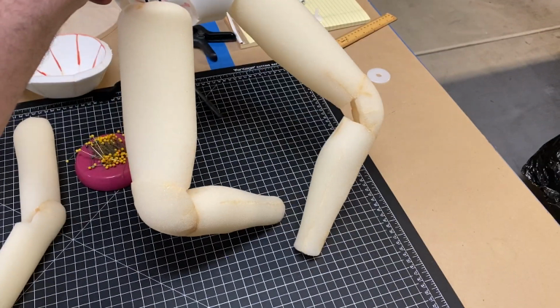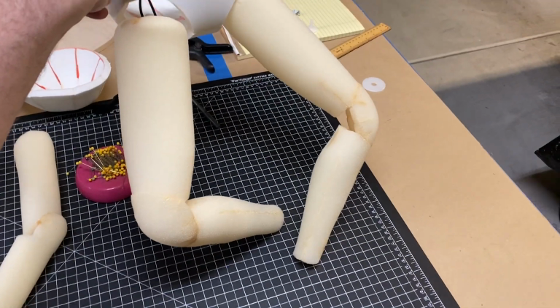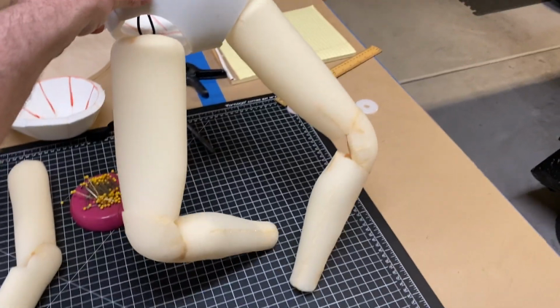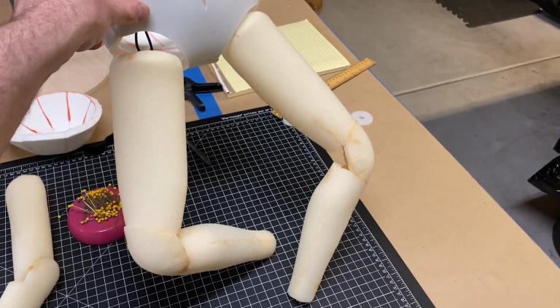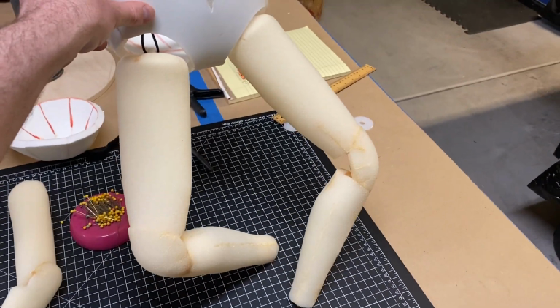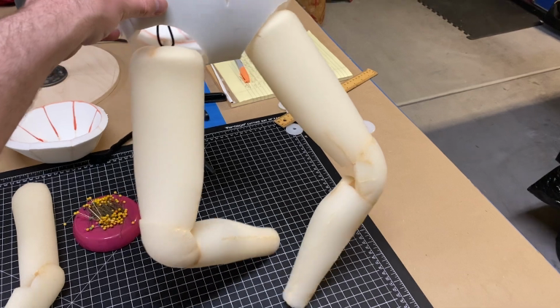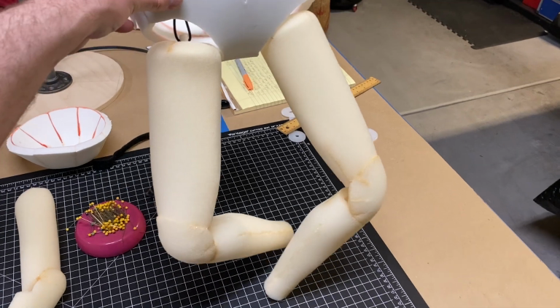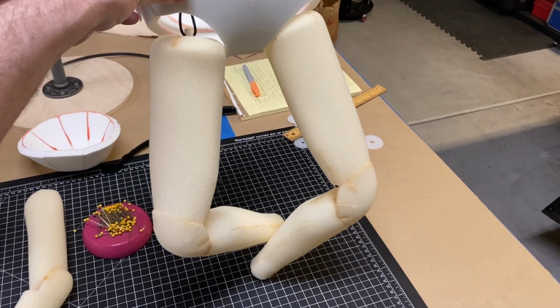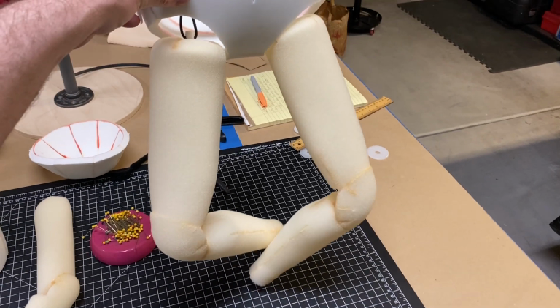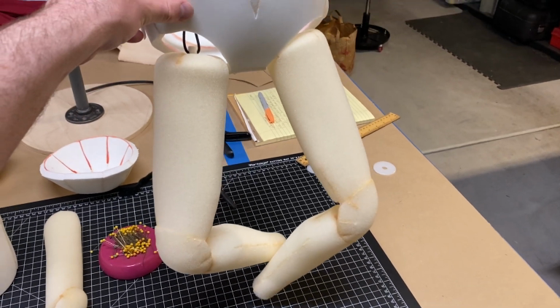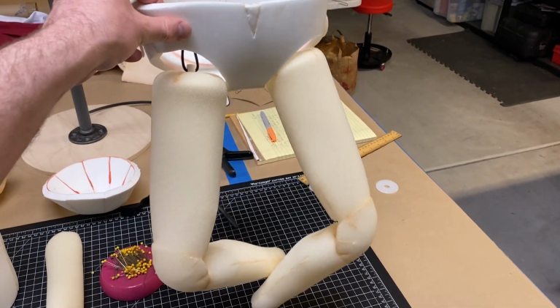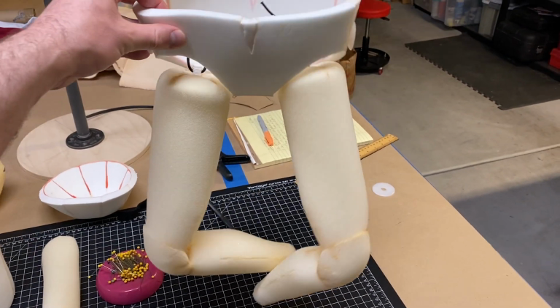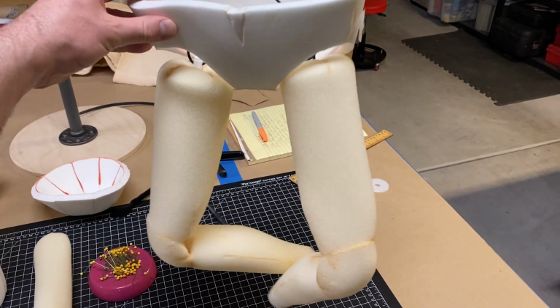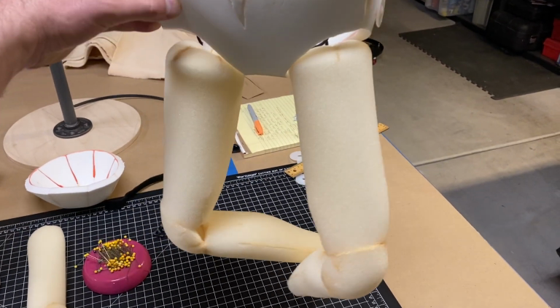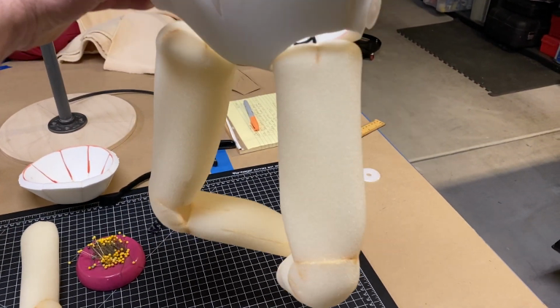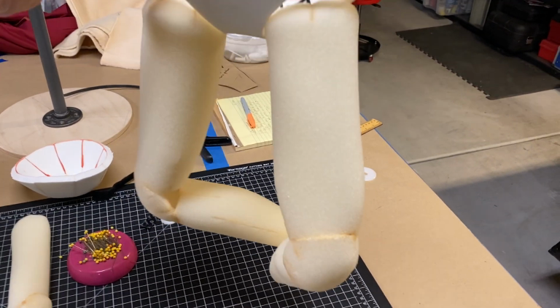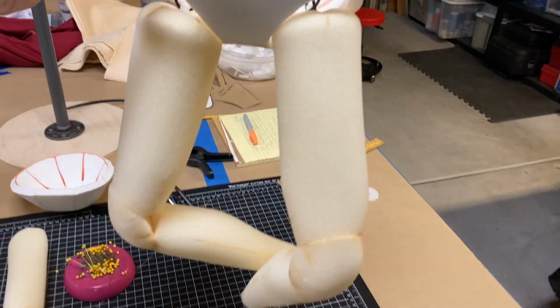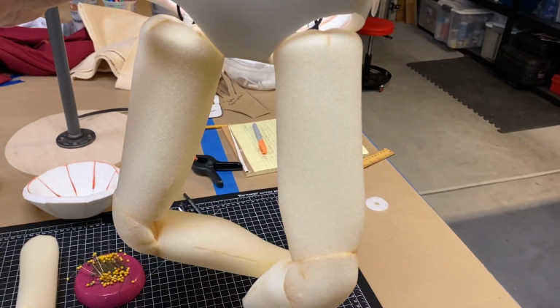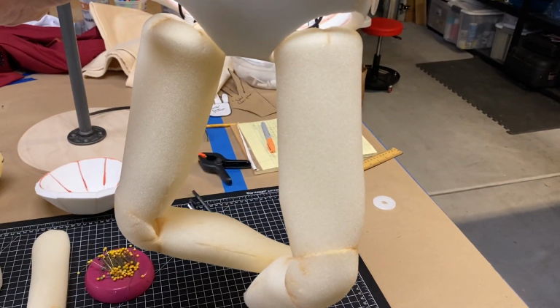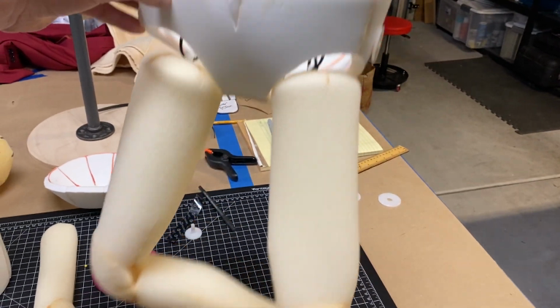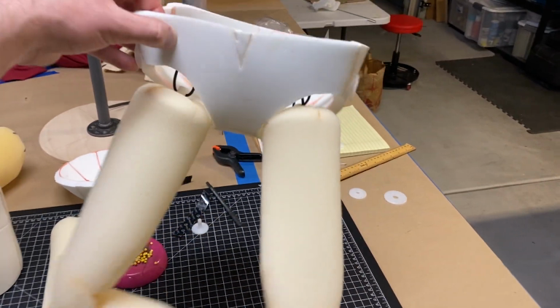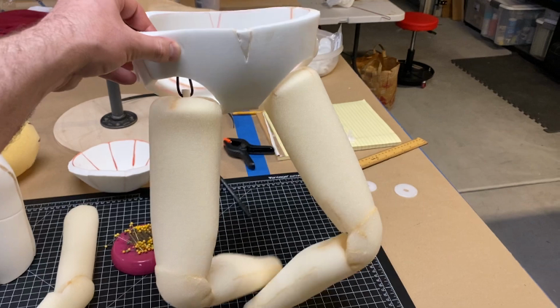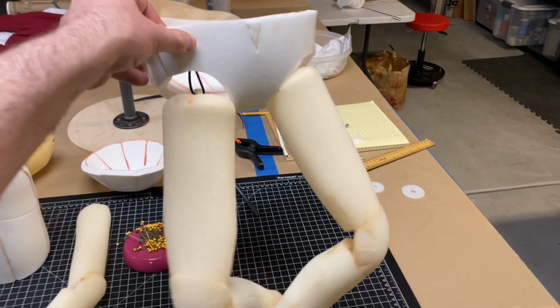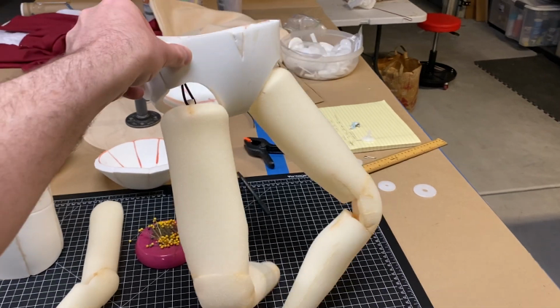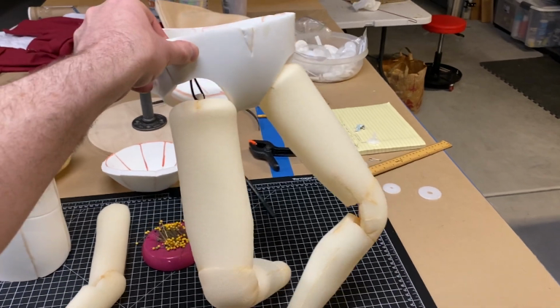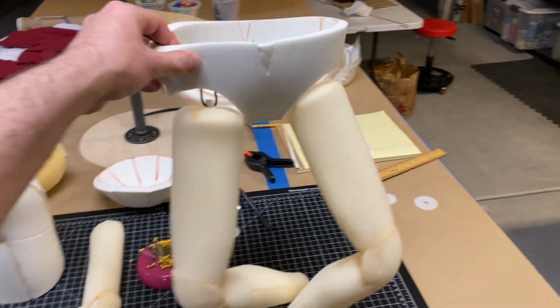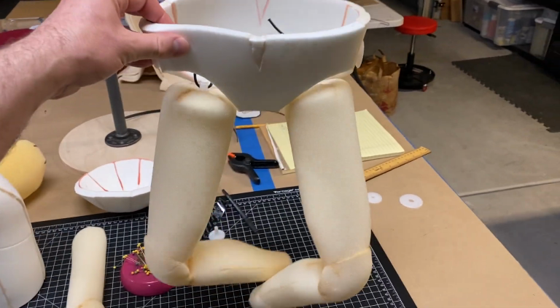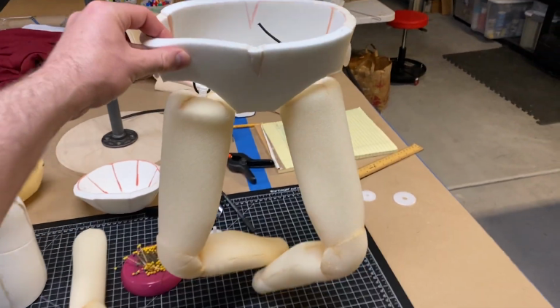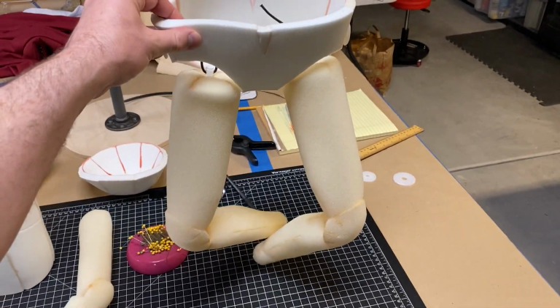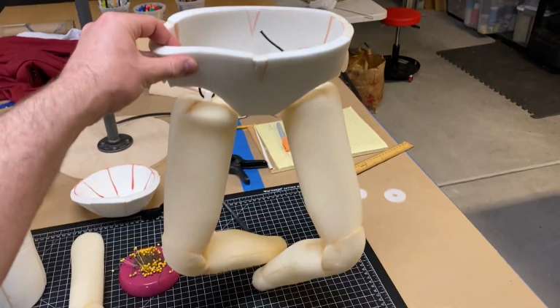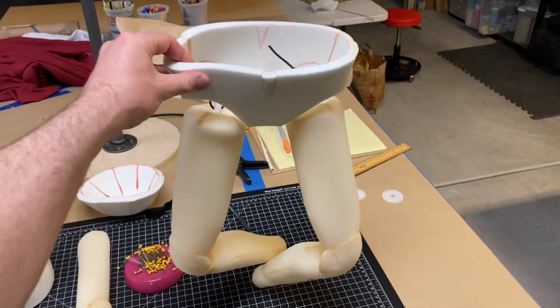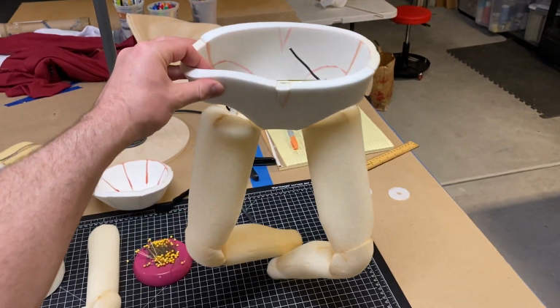The feet will be attached, which will also give the legs some more extension. They're bent kind of on purpose so that they have some curve to them, but they'll stretch out when the feet are on them.